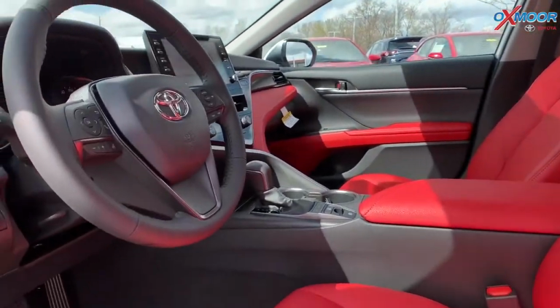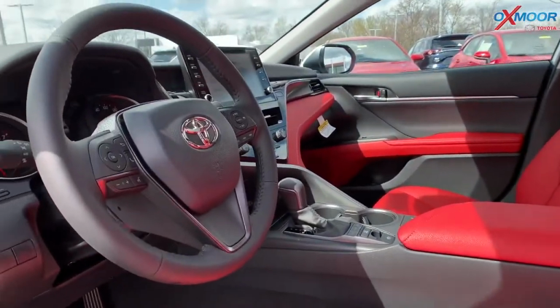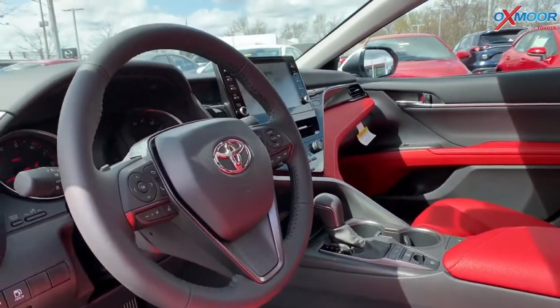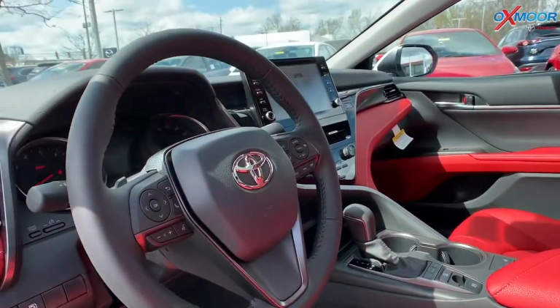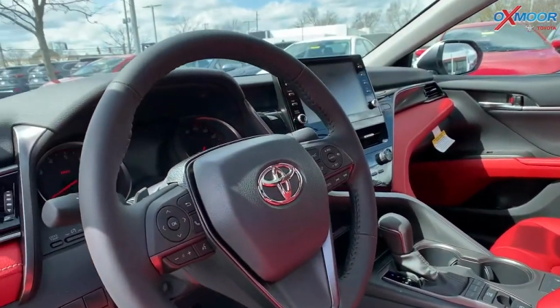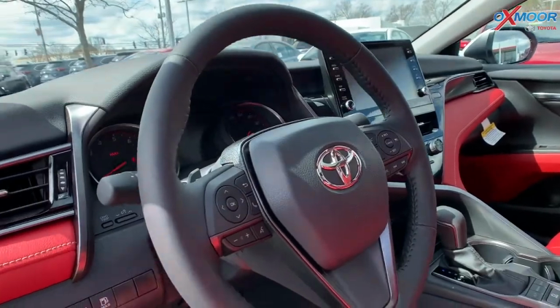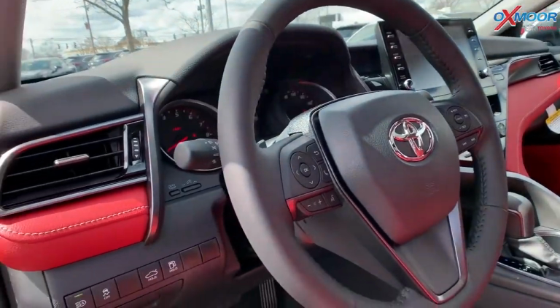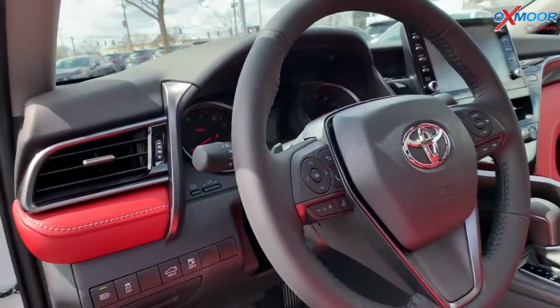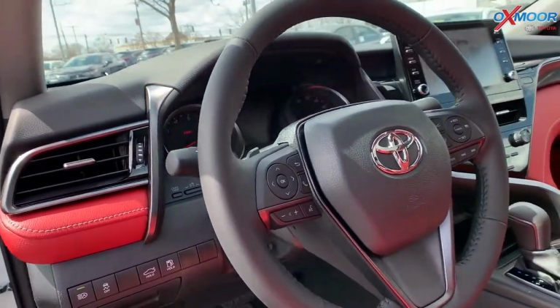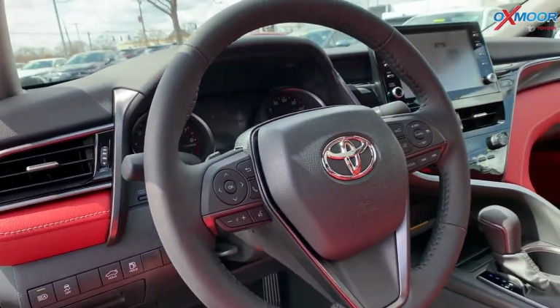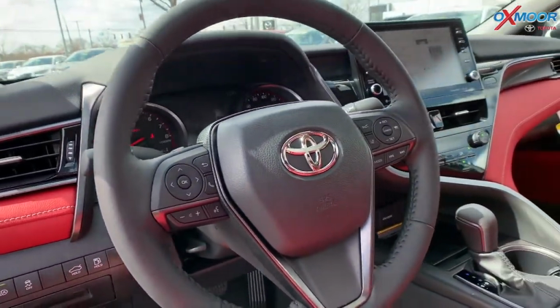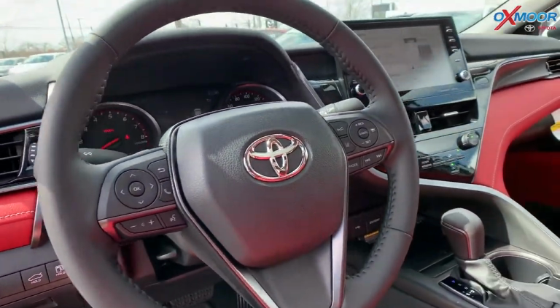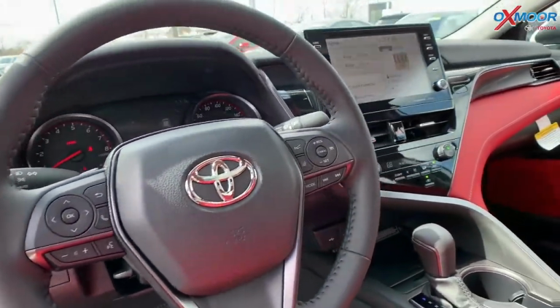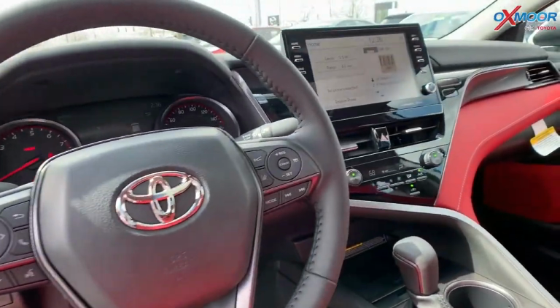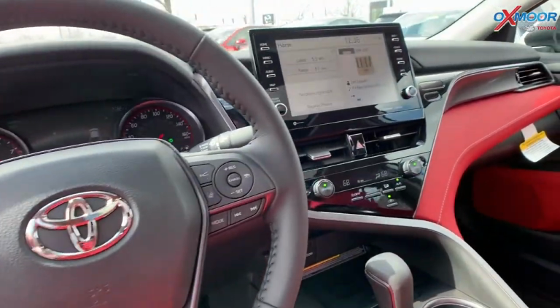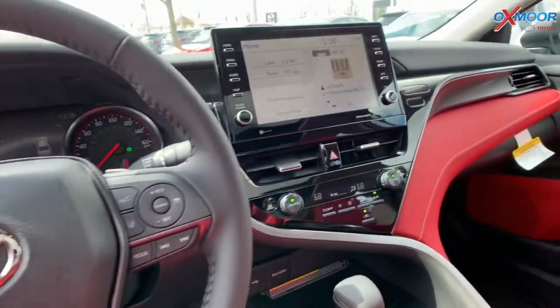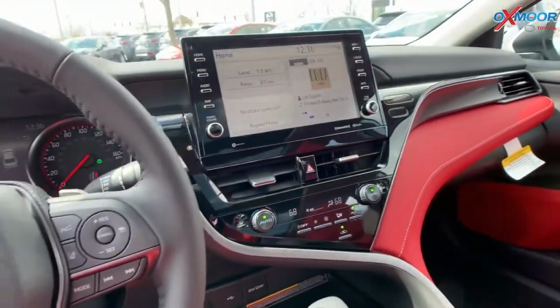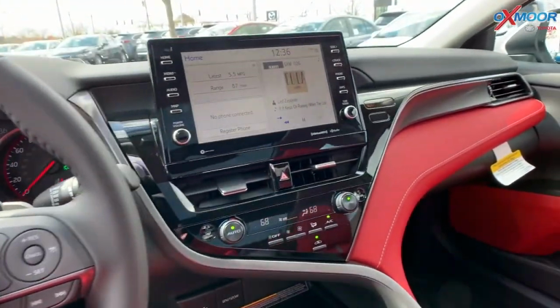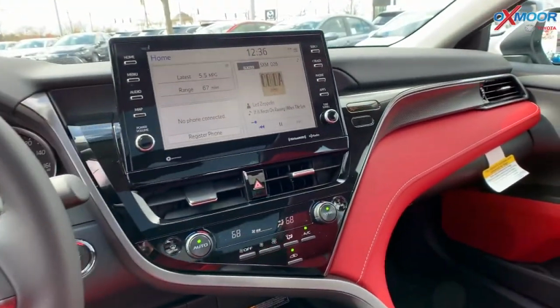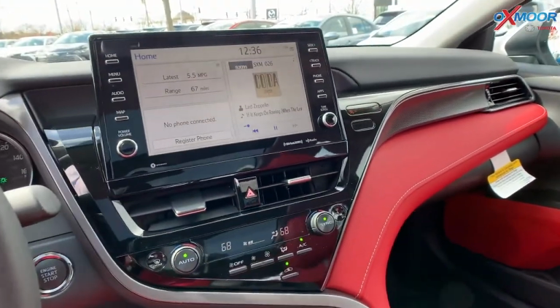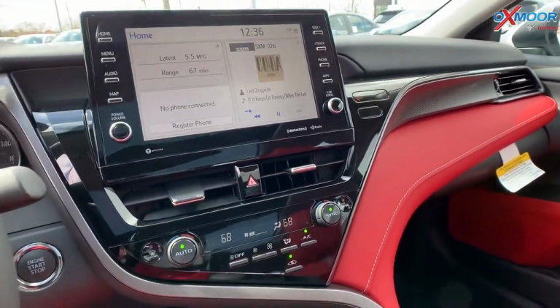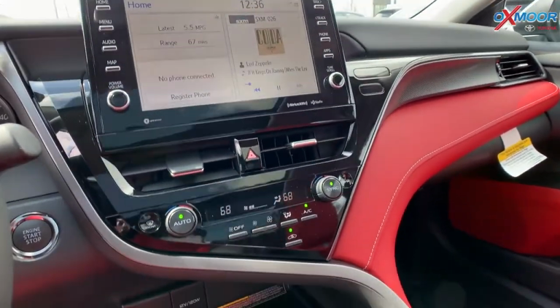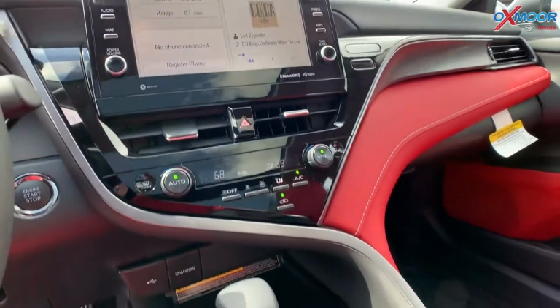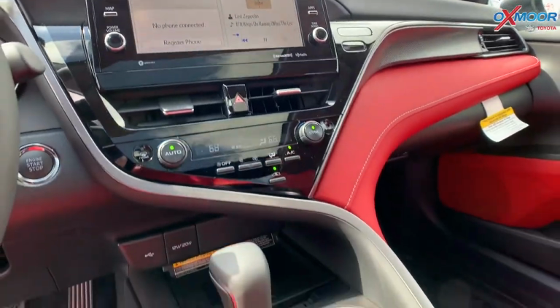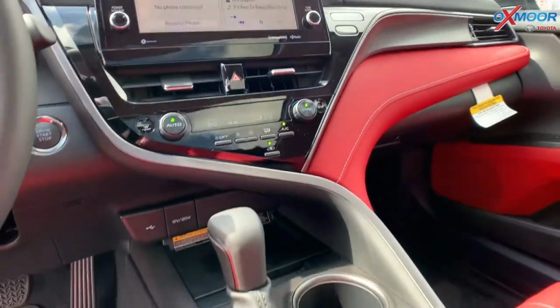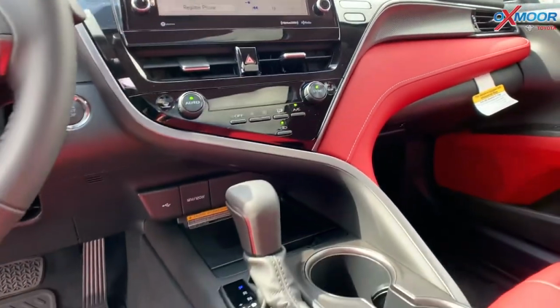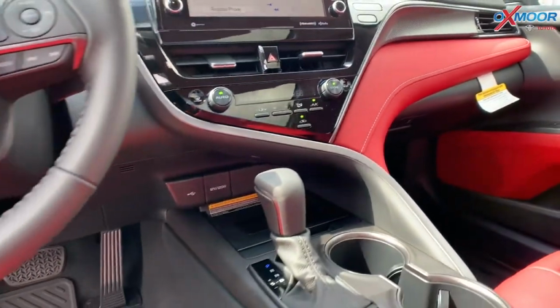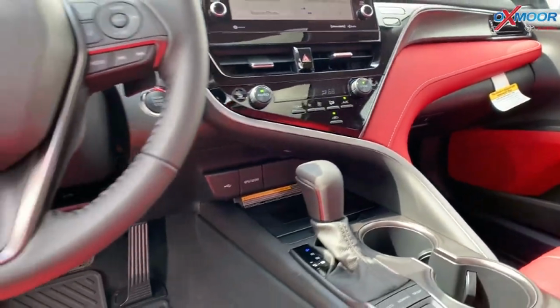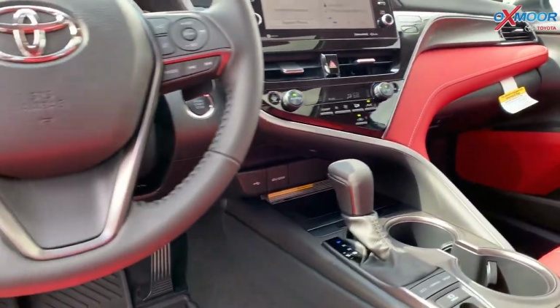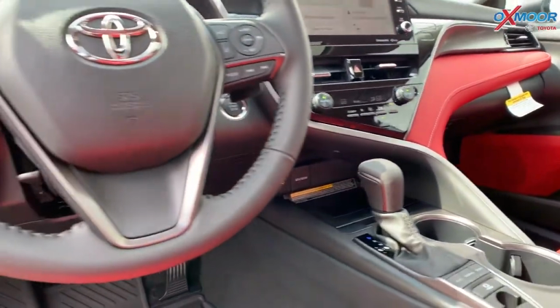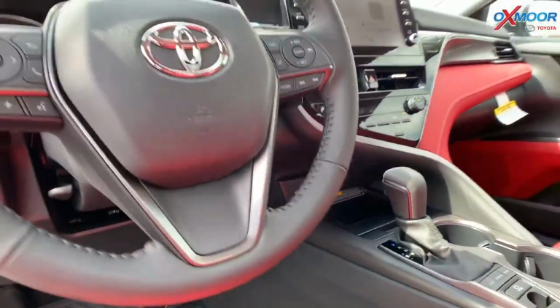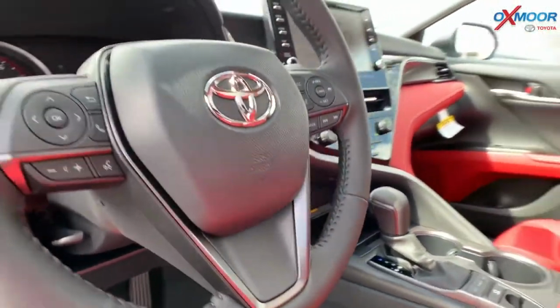You are going to have a 9-inch touchscreen and six speakers throughout. There's Bluetooth, backup camera, Android Auto, and Apple CarPlay.